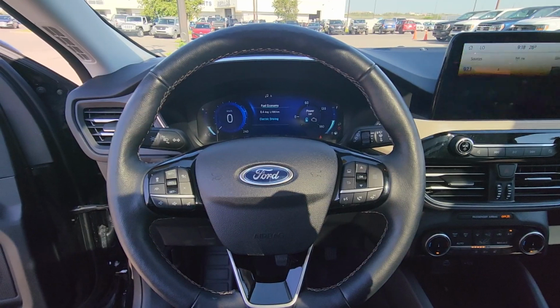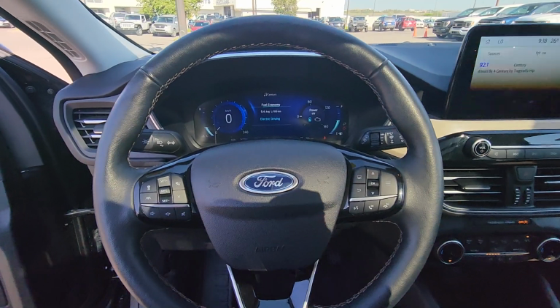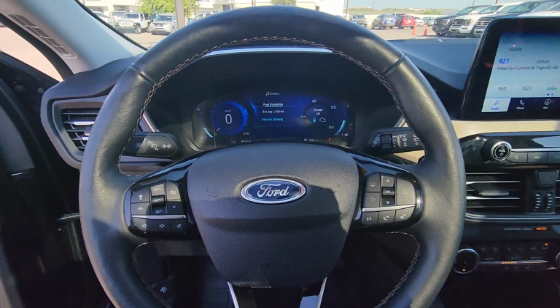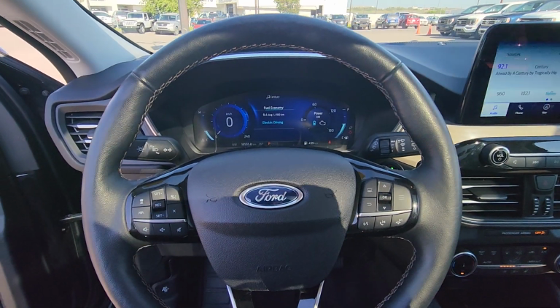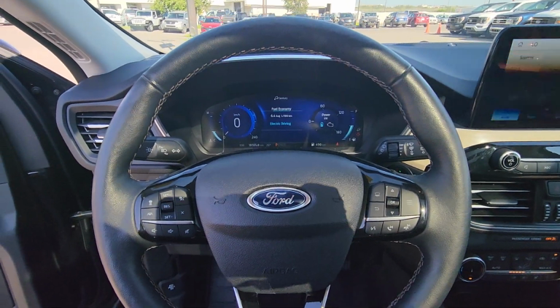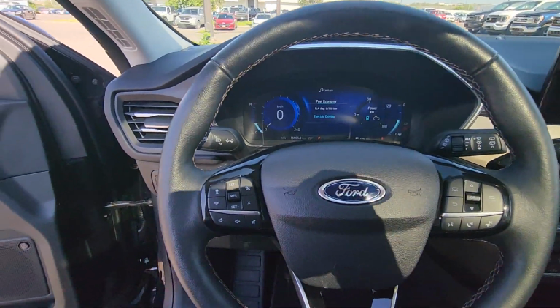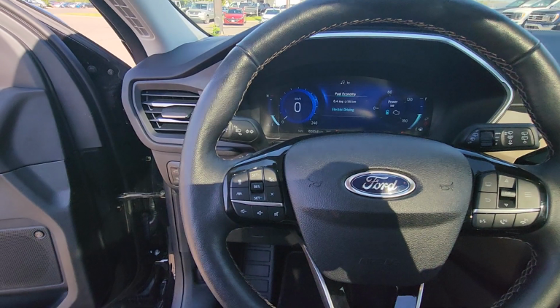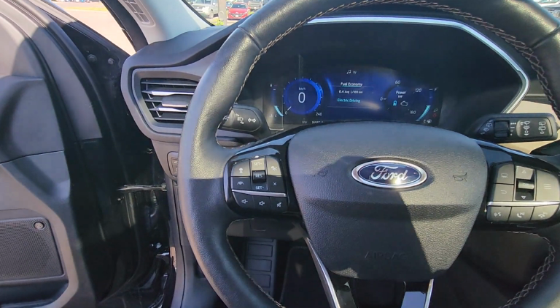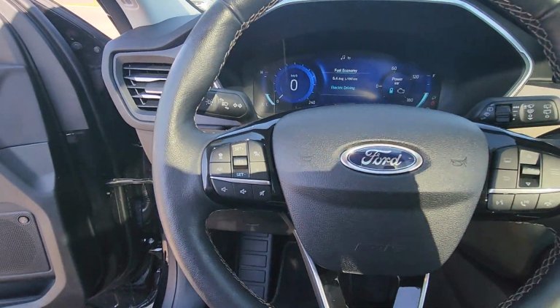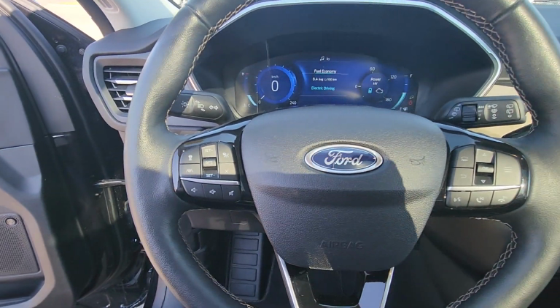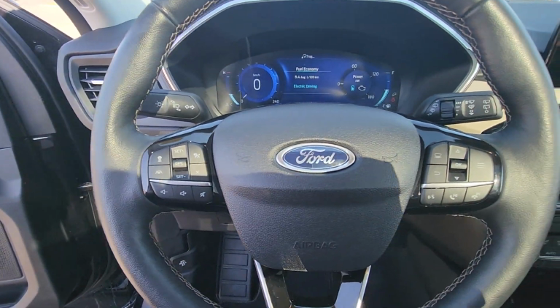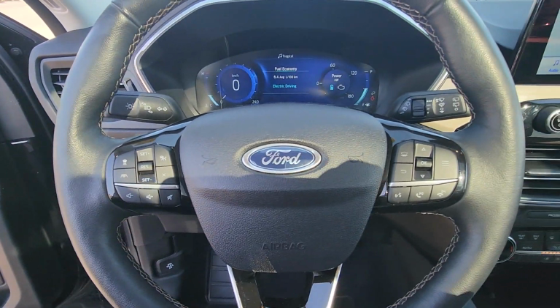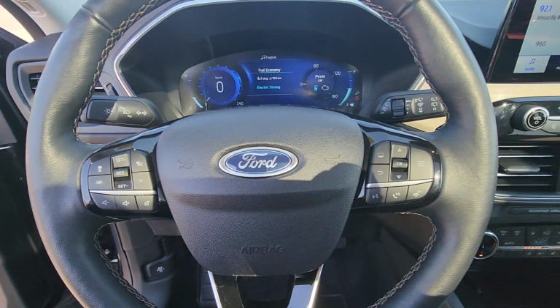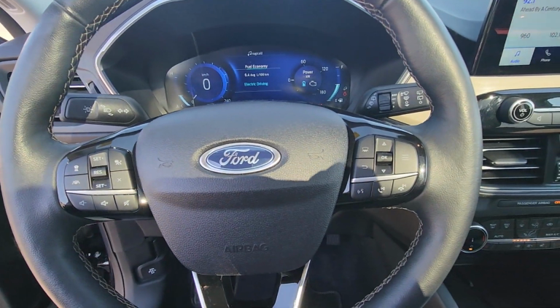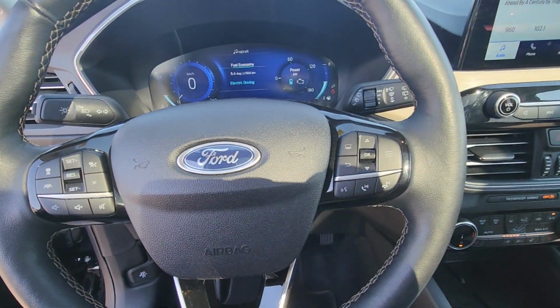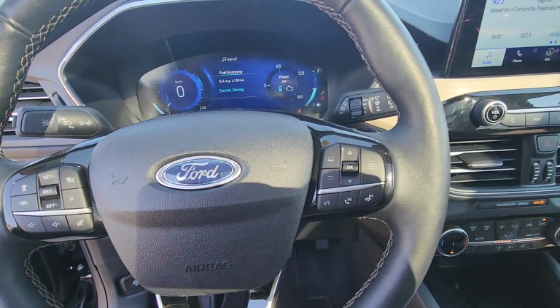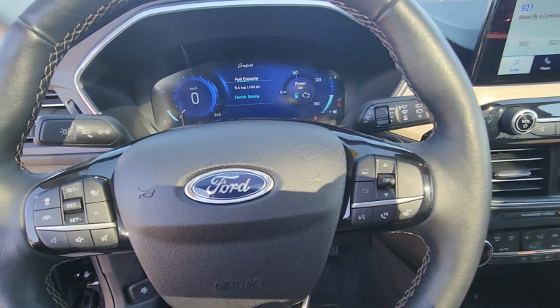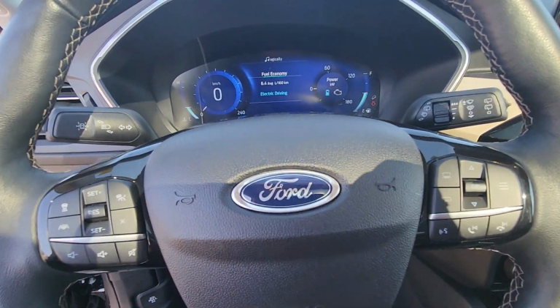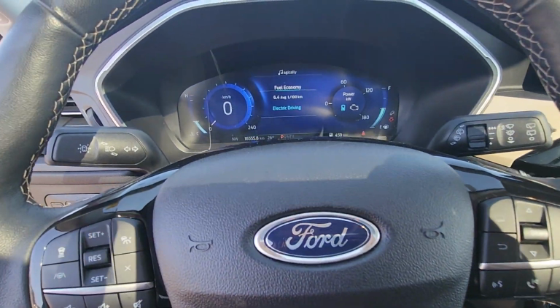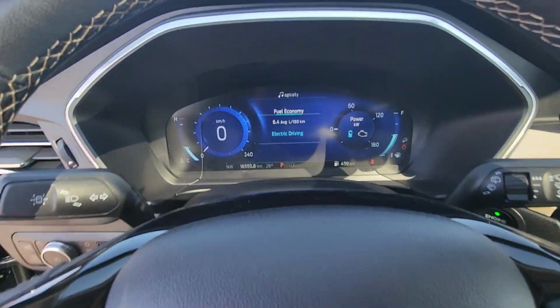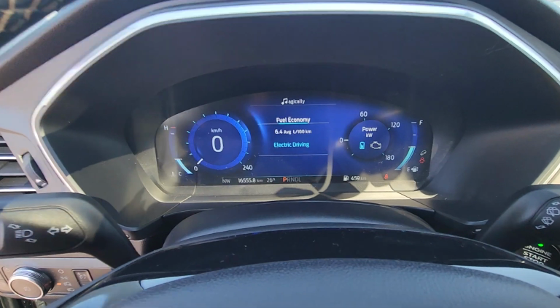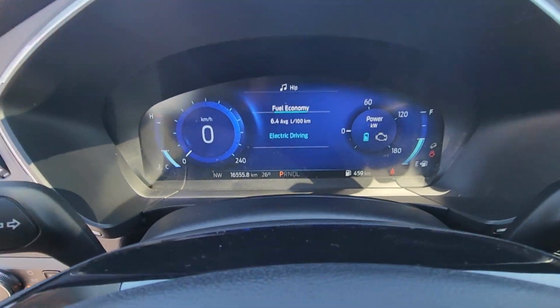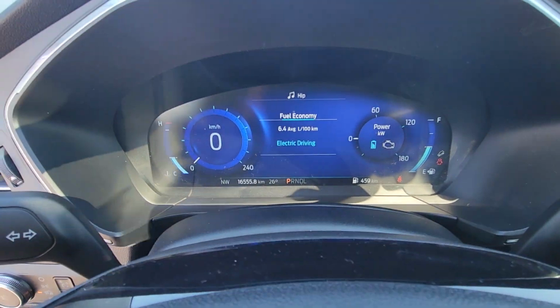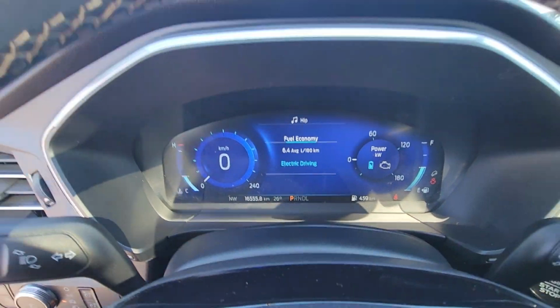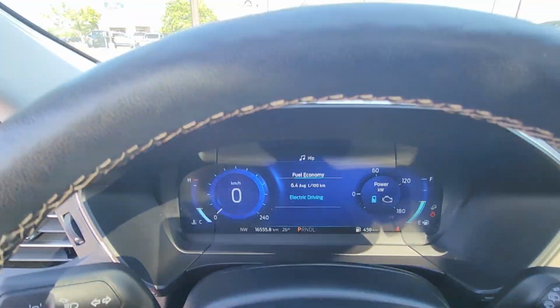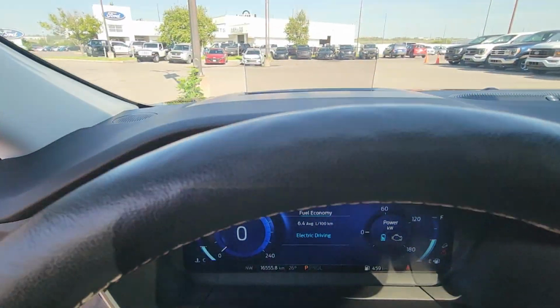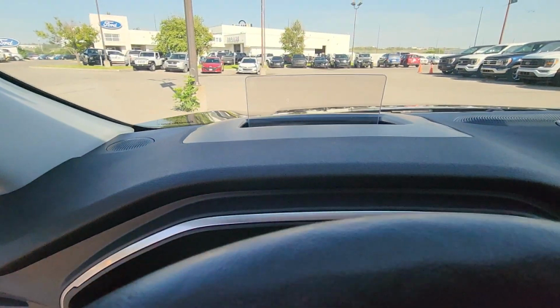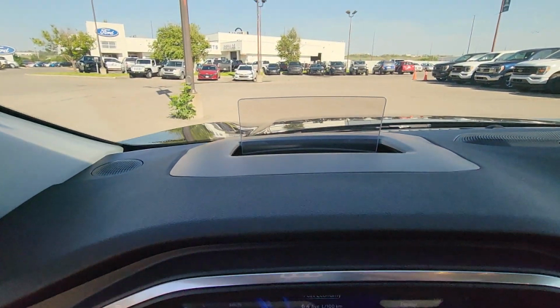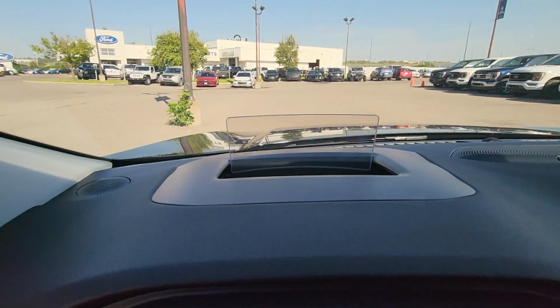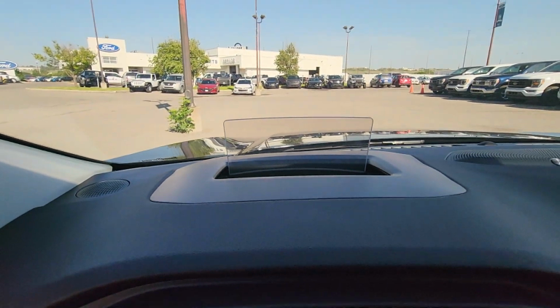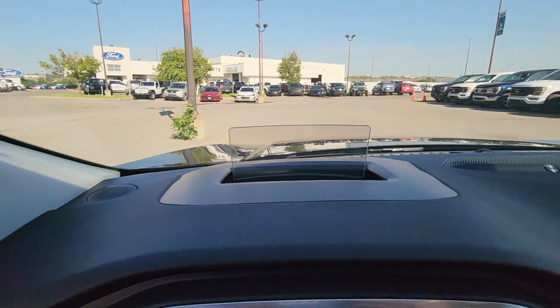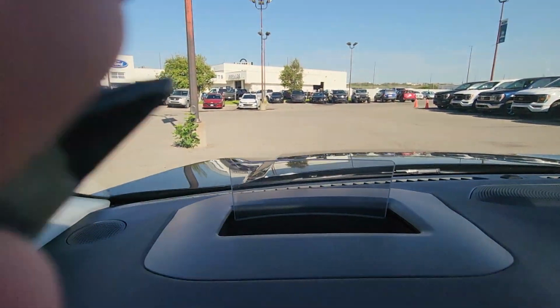At the steering column you have options for cruise control, volume control, phone control when you hook up via Bluetooth, as well as navigation for your dash. And we do have a heads-up display that gives you your speed.